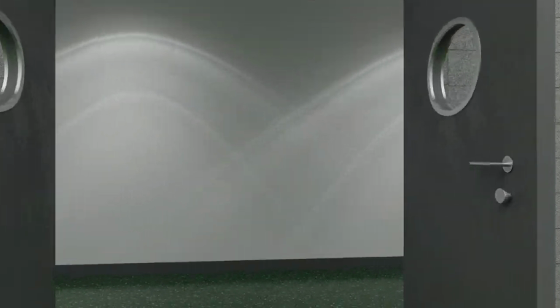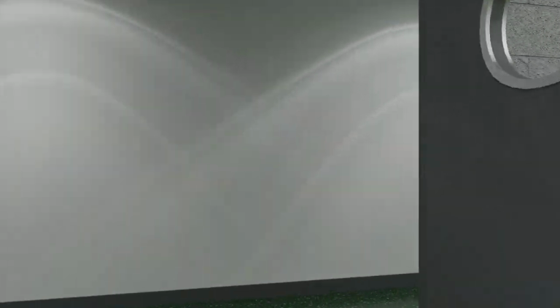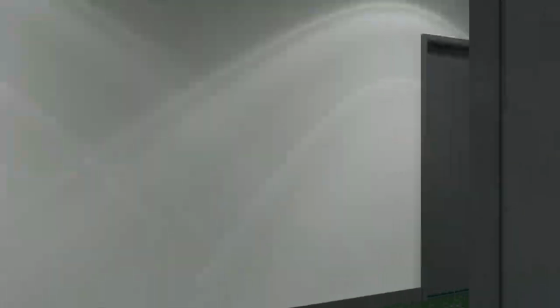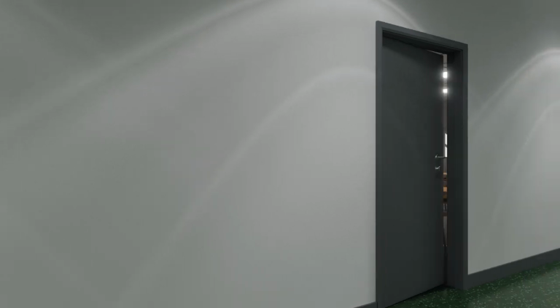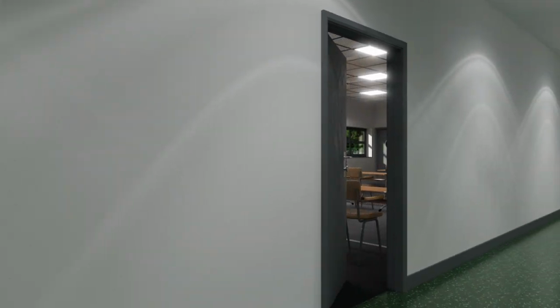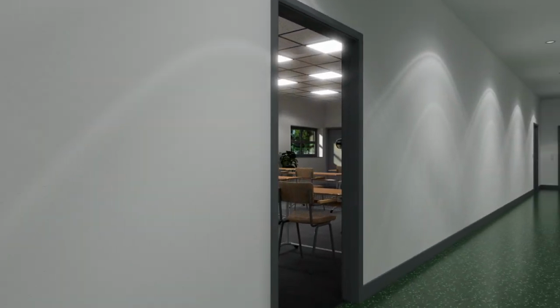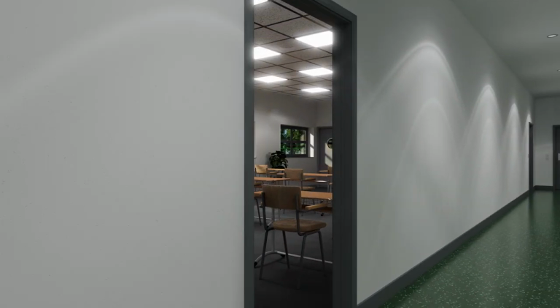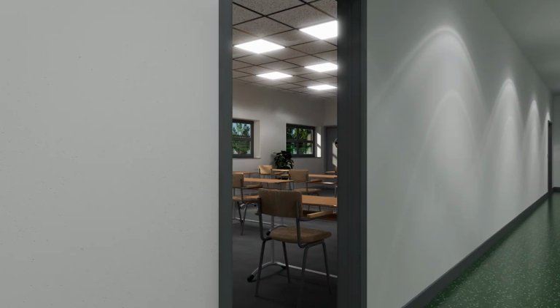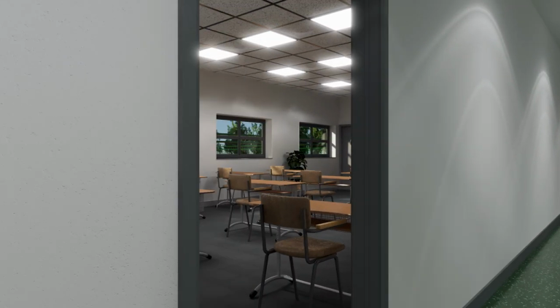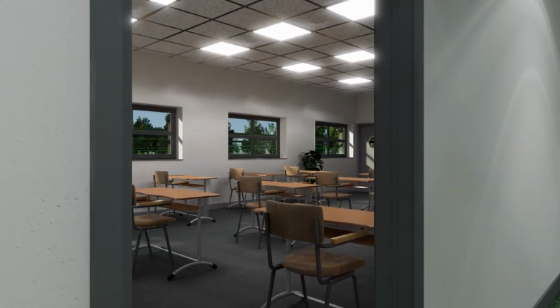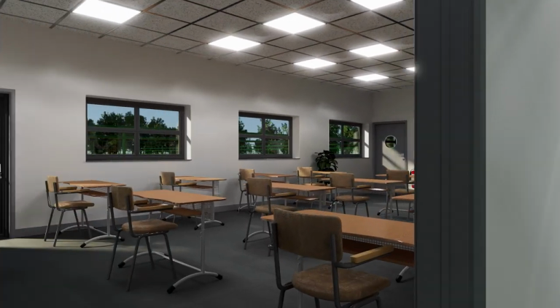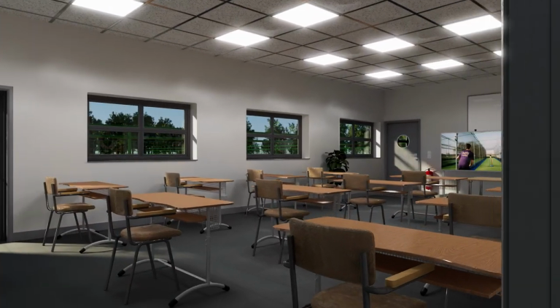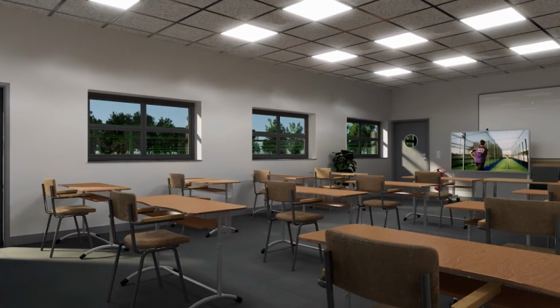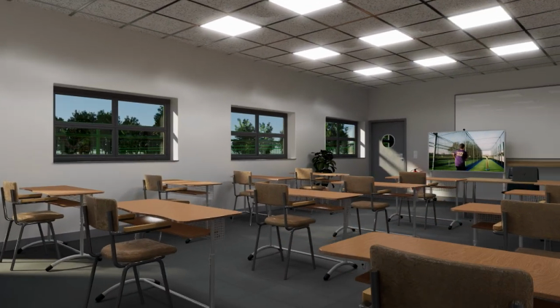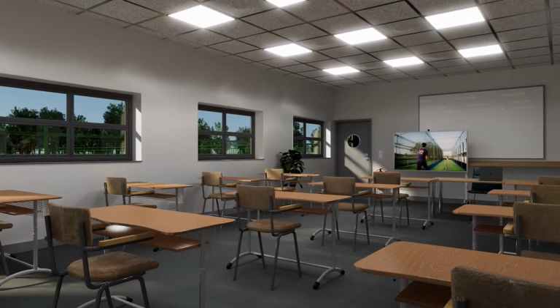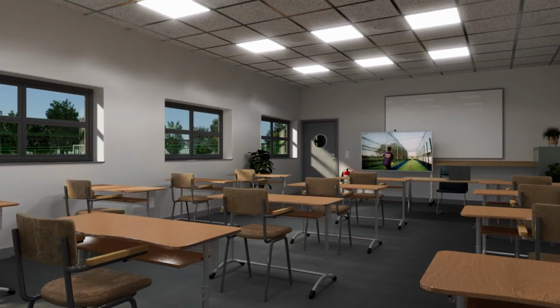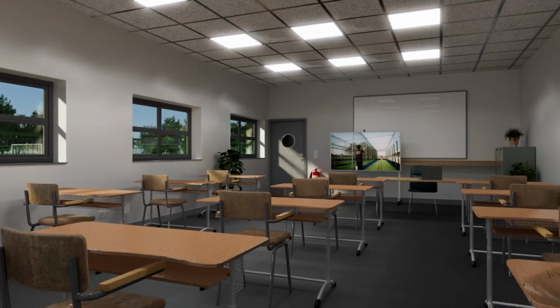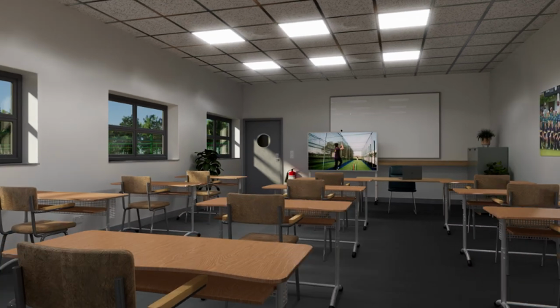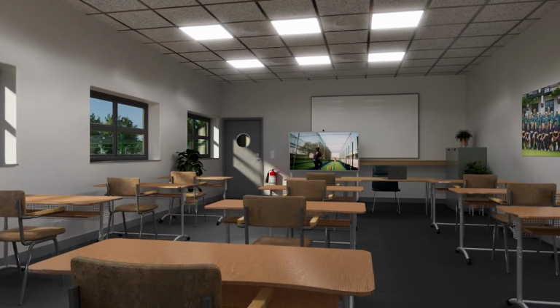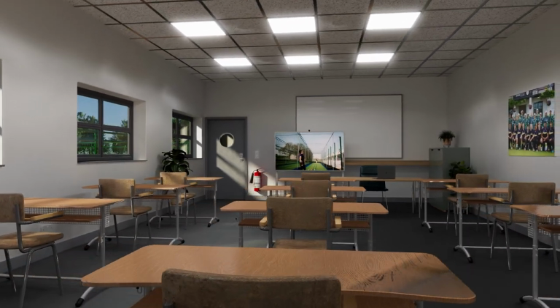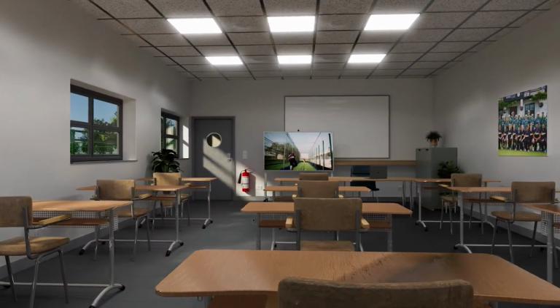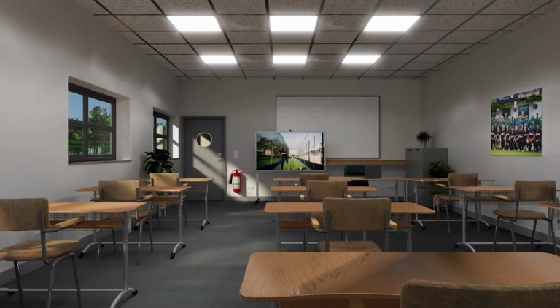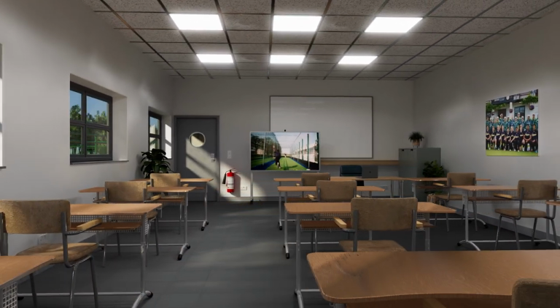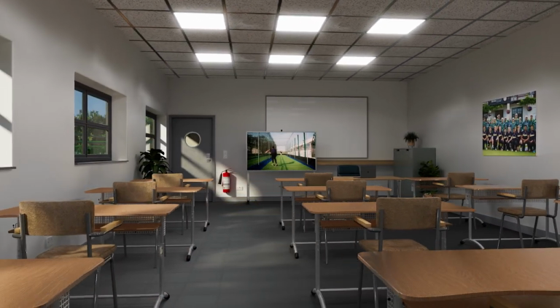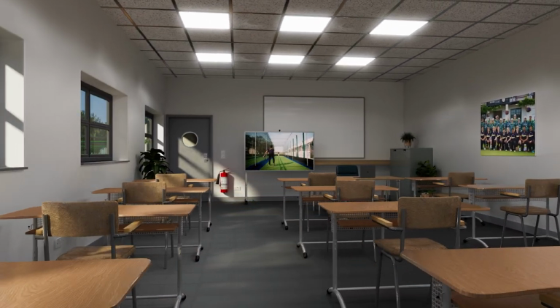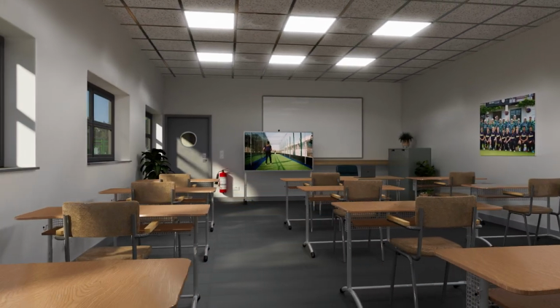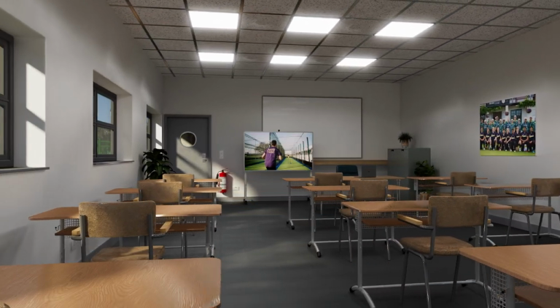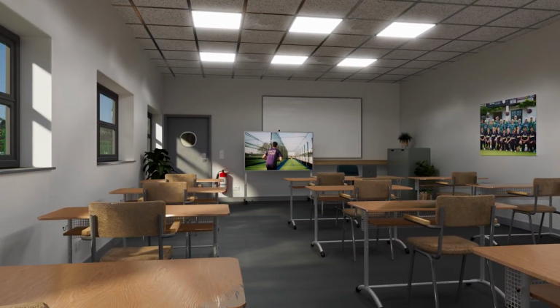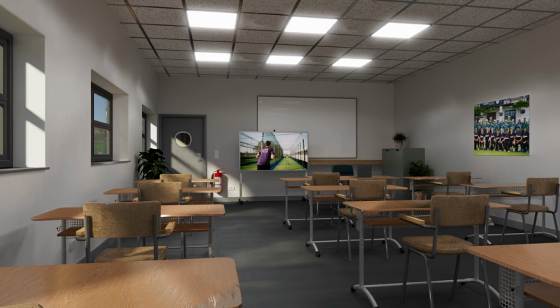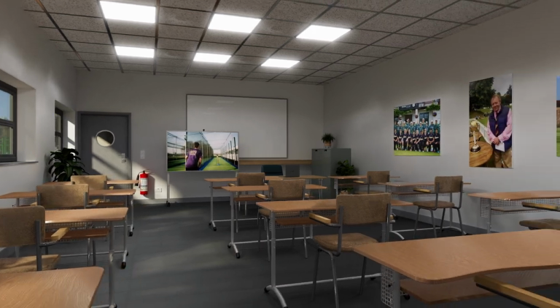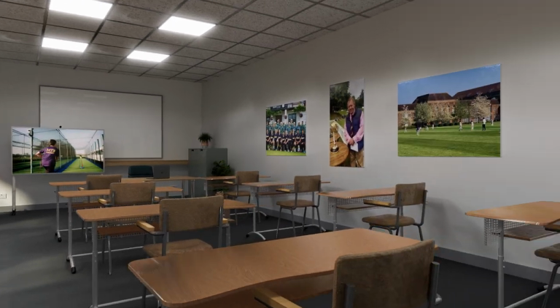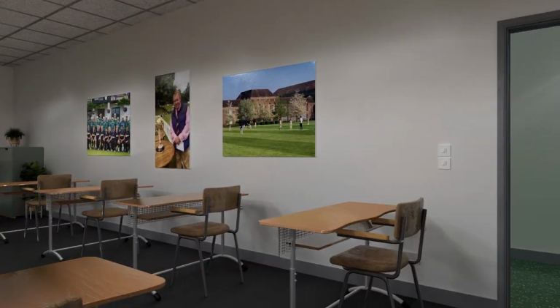The centre features a flexible classroom space. Here, we will be able to hold team briefings, conduct more in-depth video analysis, as well as adapt the space to be used for warm-ups prior to training.